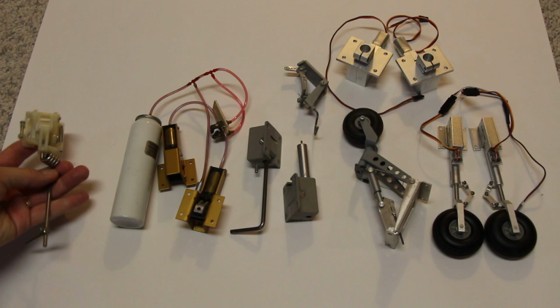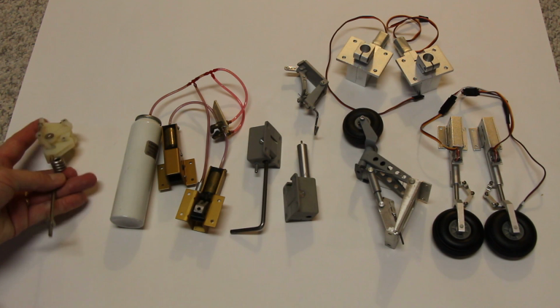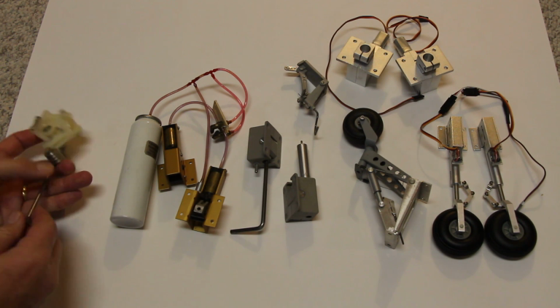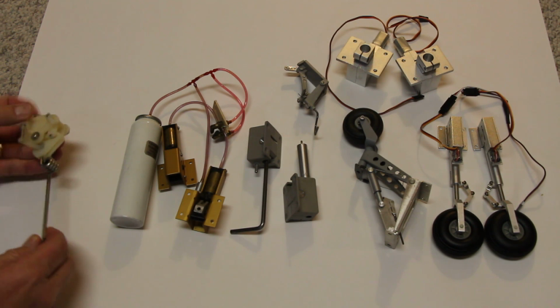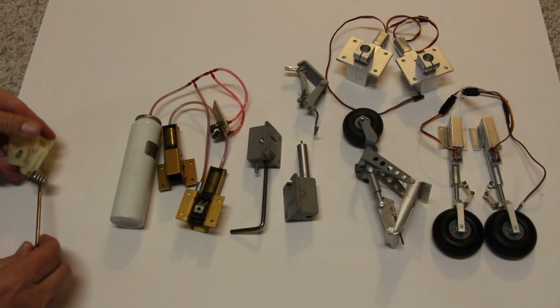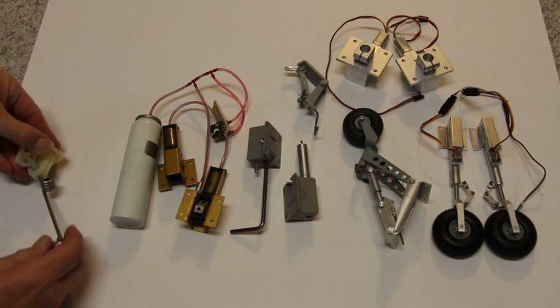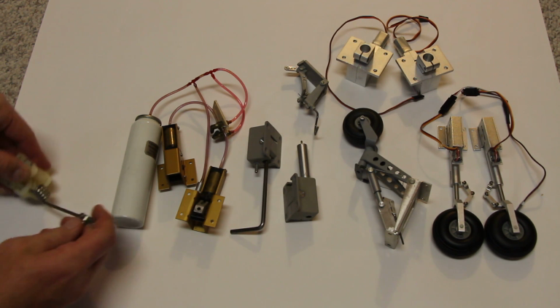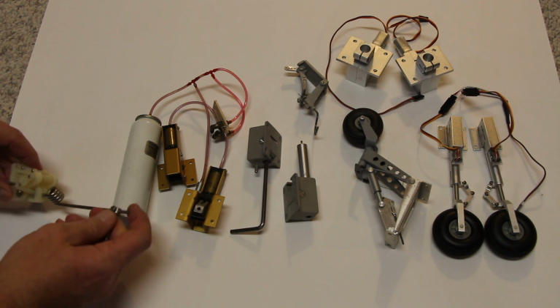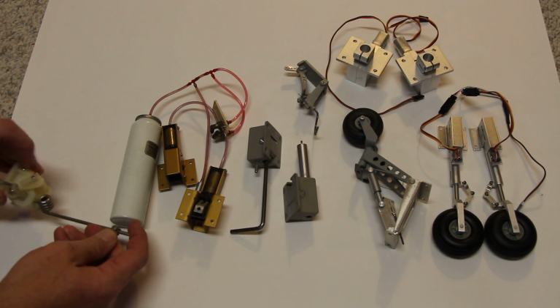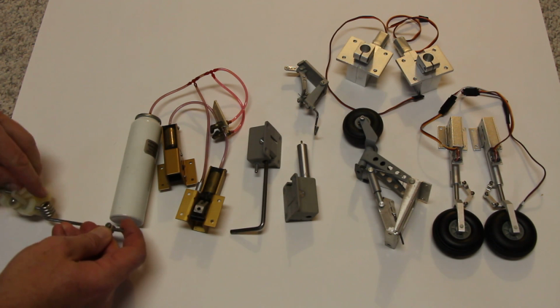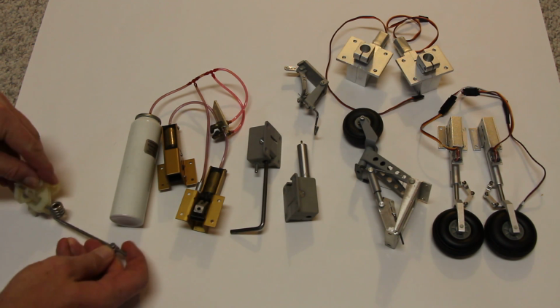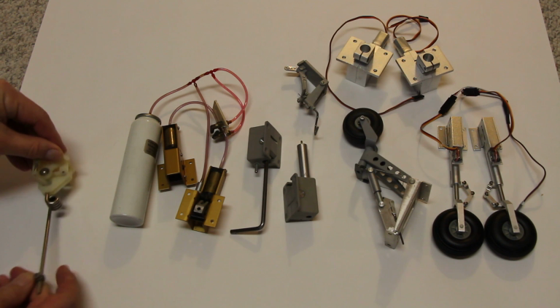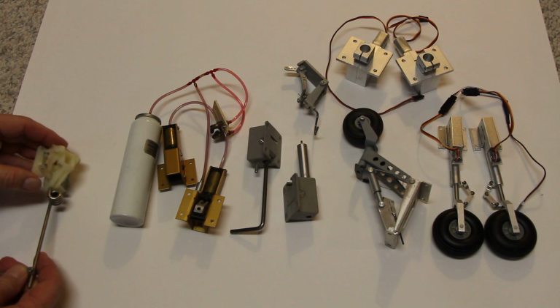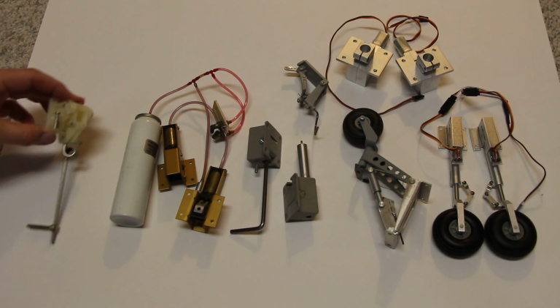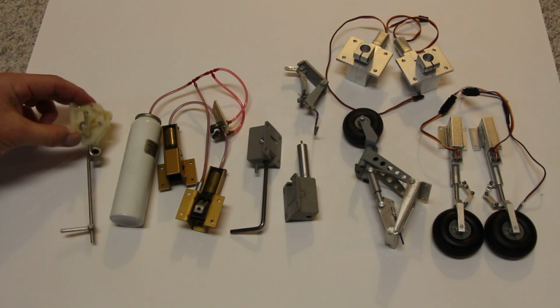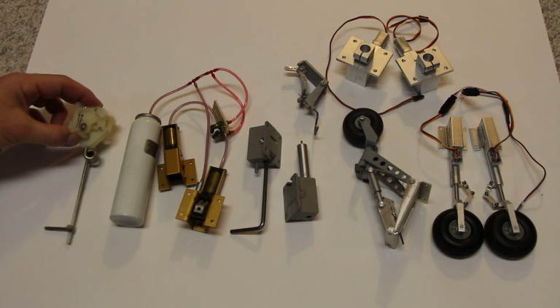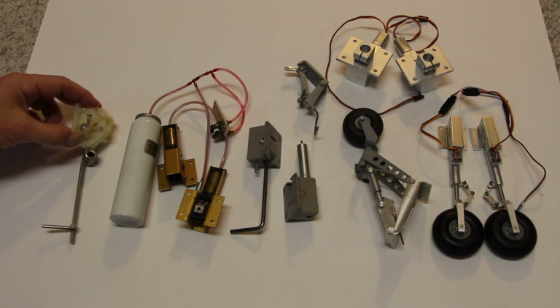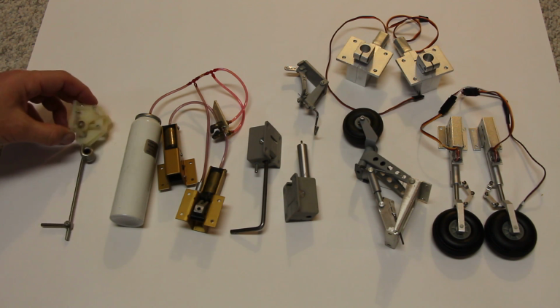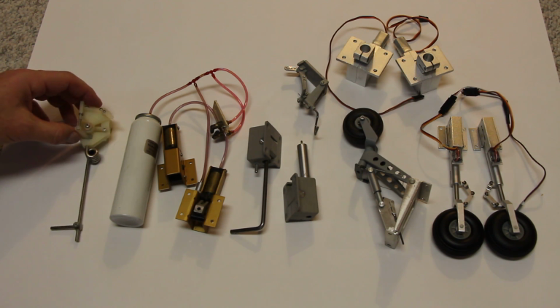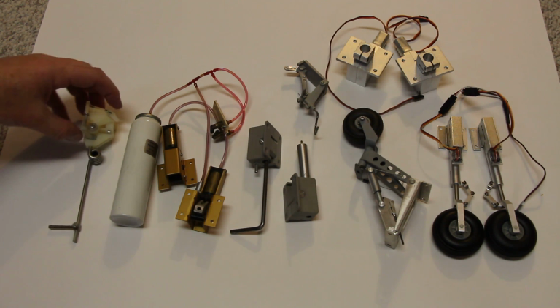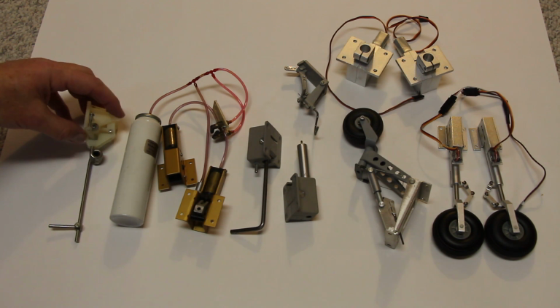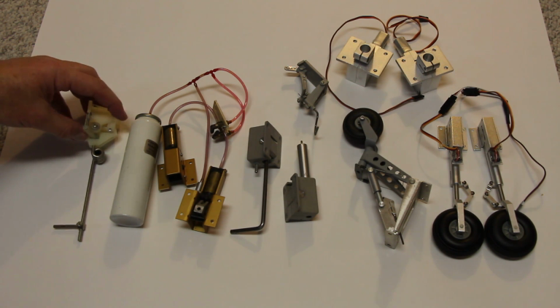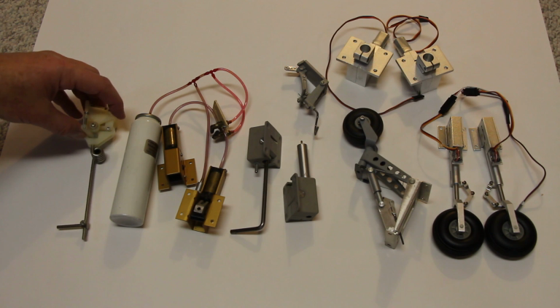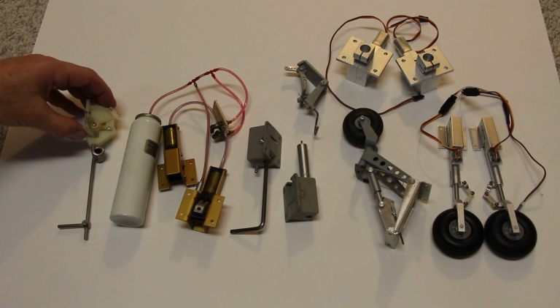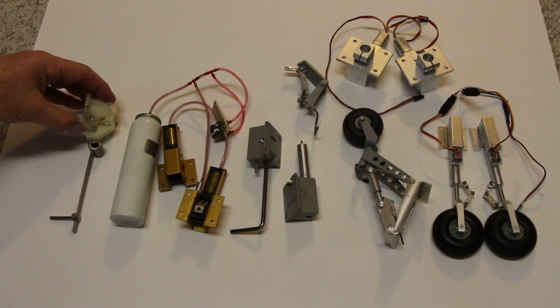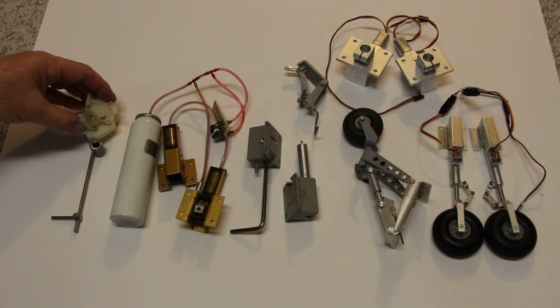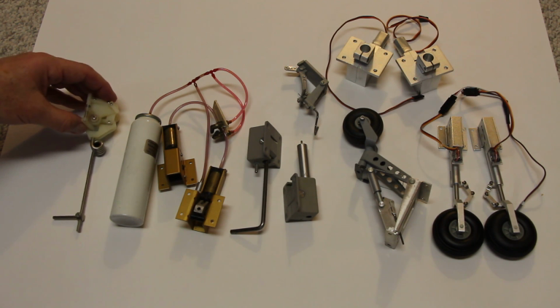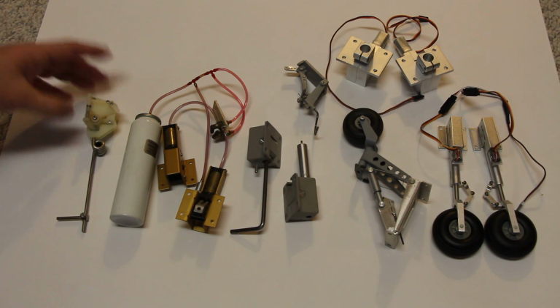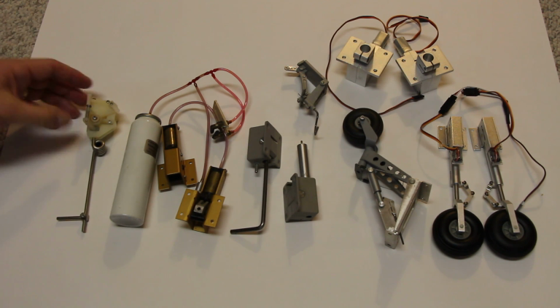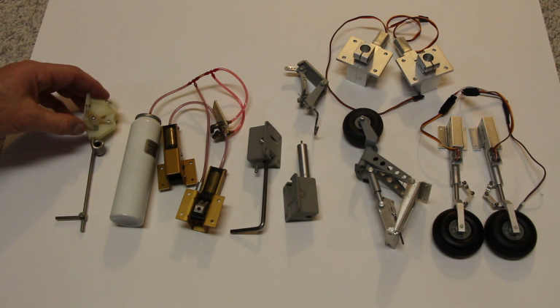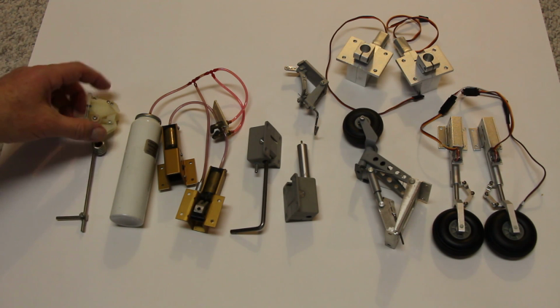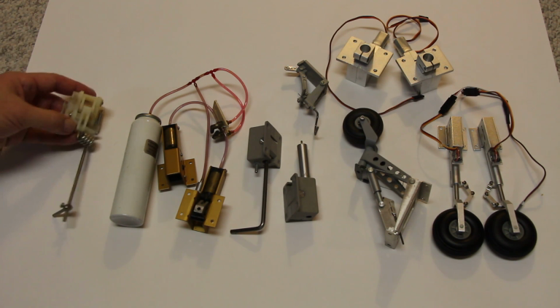This one here is an old-style — I don't know if this is even available anymore — but that was this little lever there, which was operated by a servo to retract the gear.